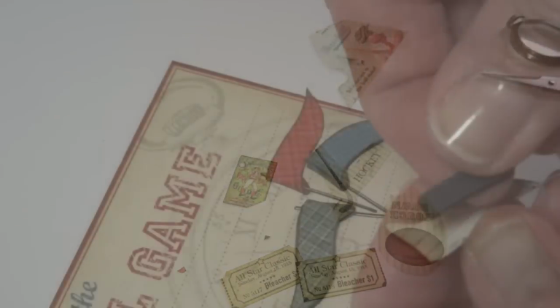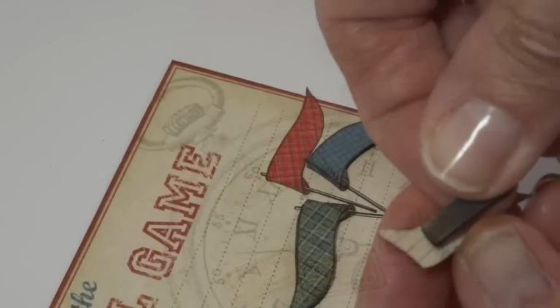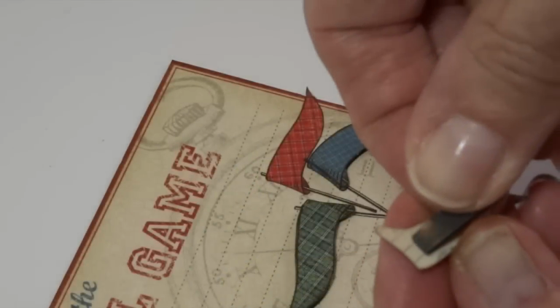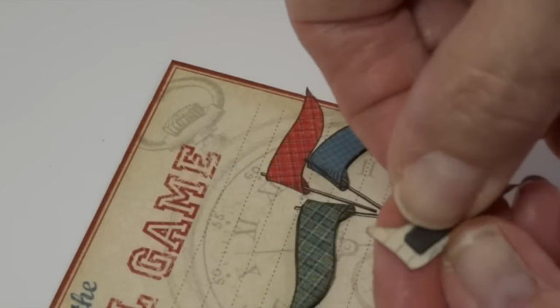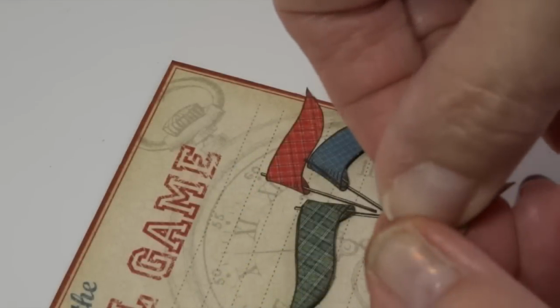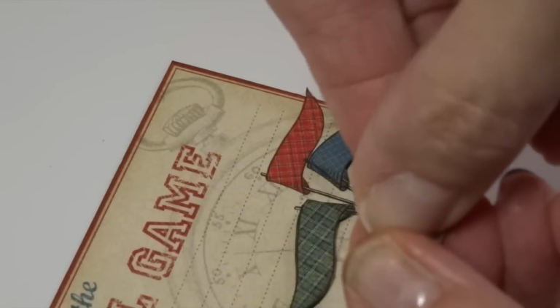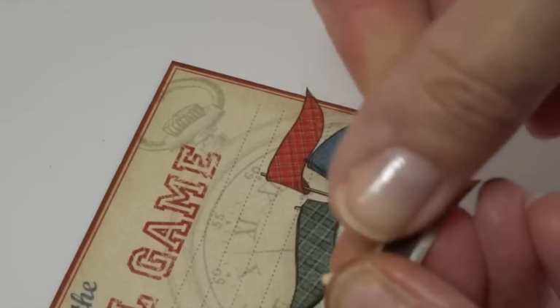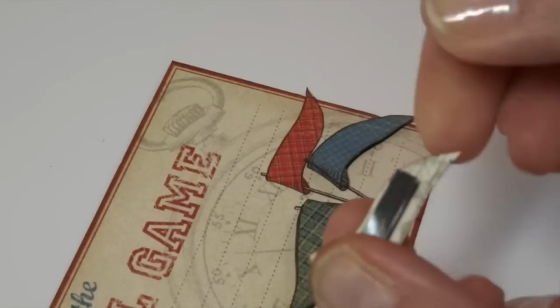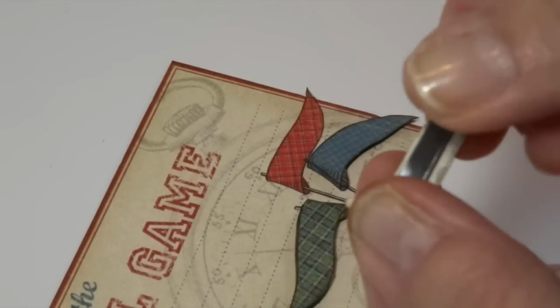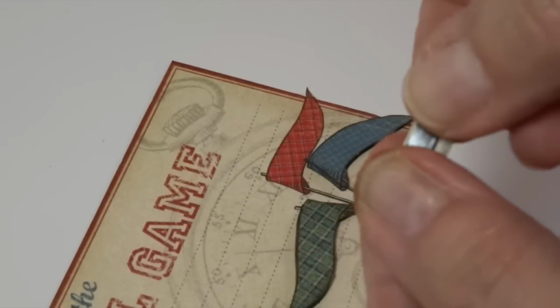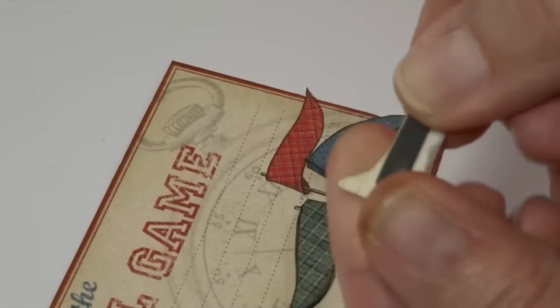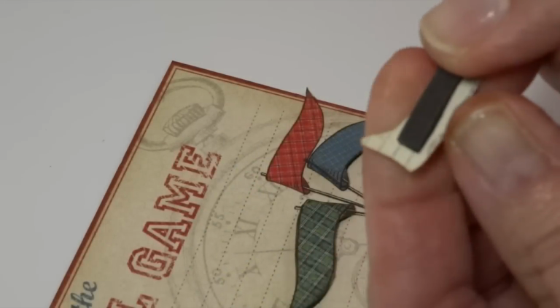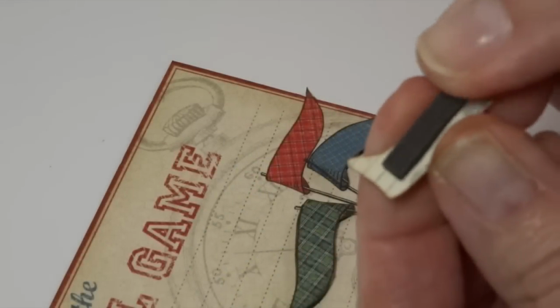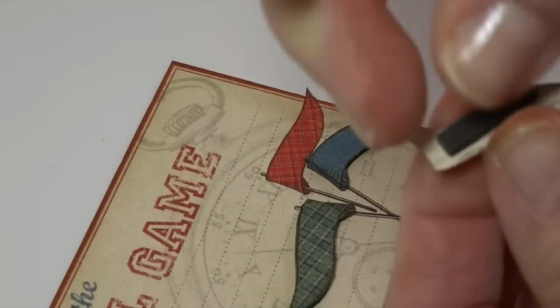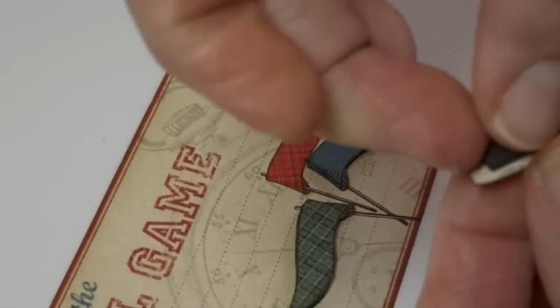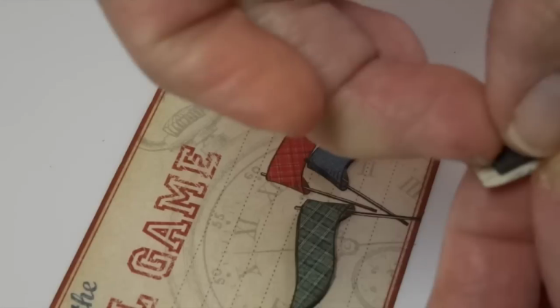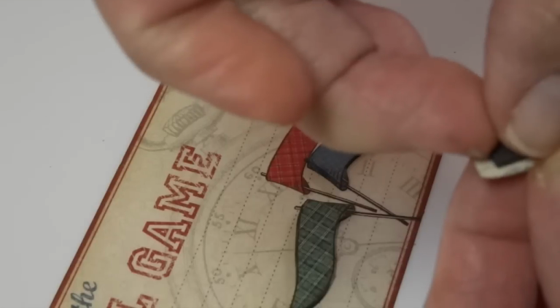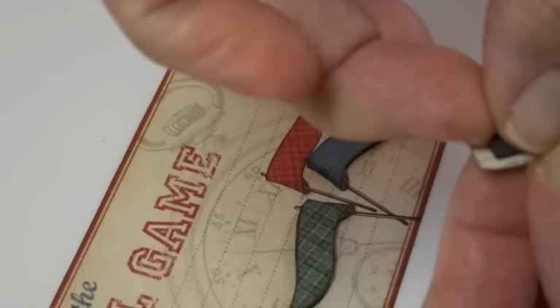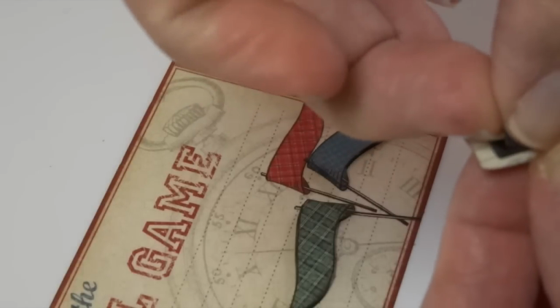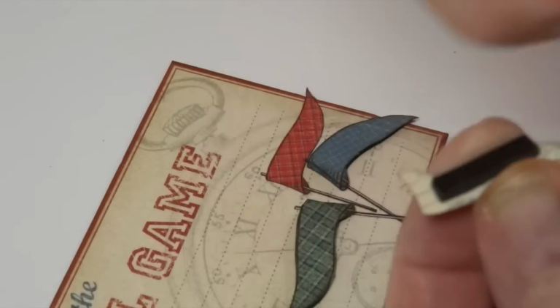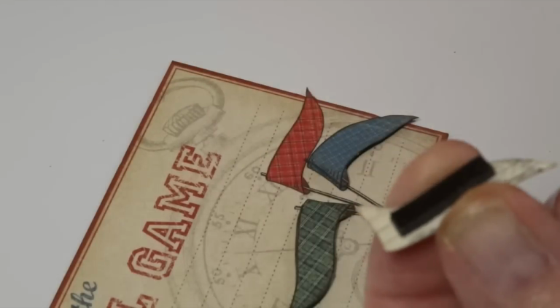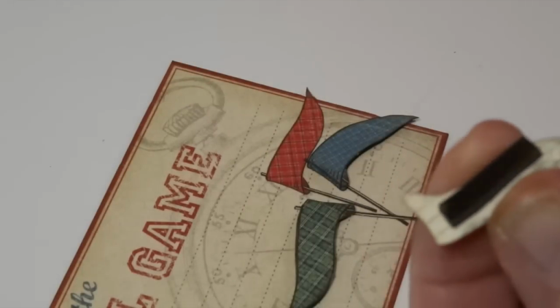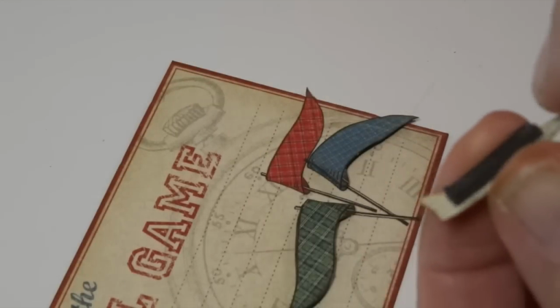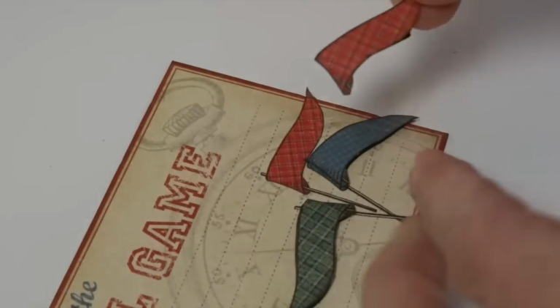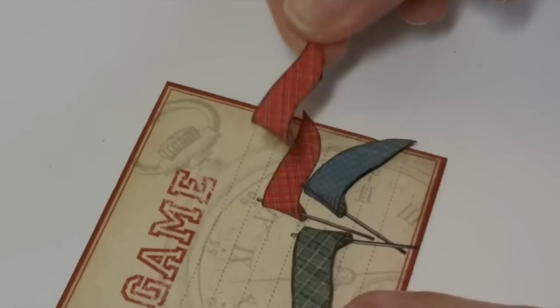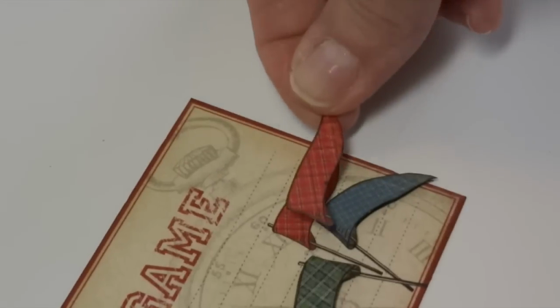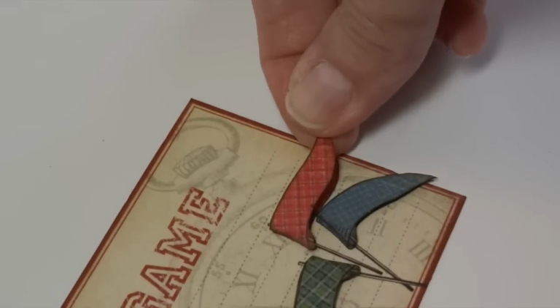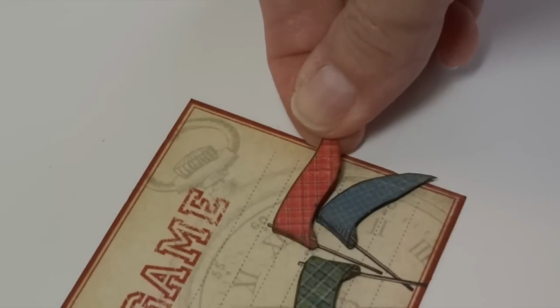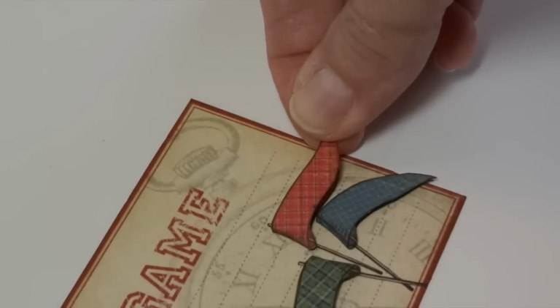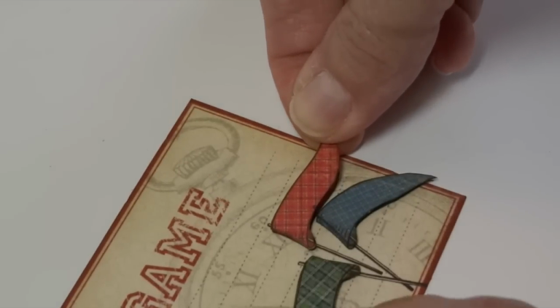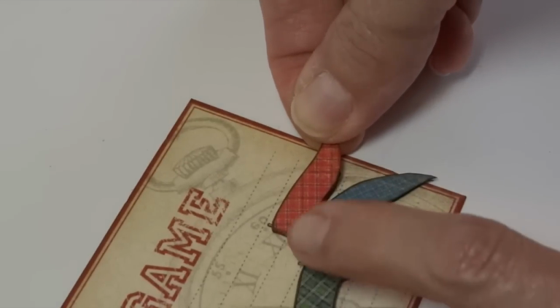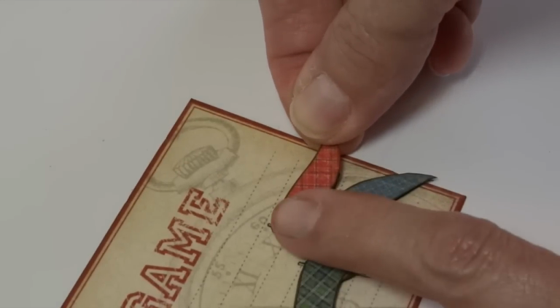For a different kind of layered look, I like to use a lot of foam tape. I cut out duplicate images of what I already have and layer them on top just to give it that extra pop.